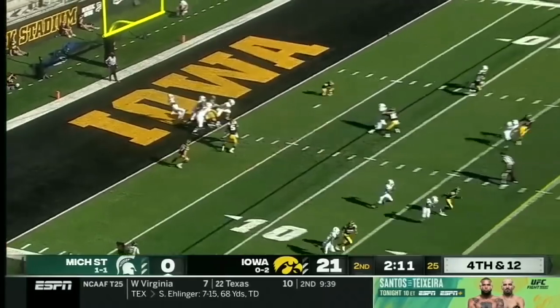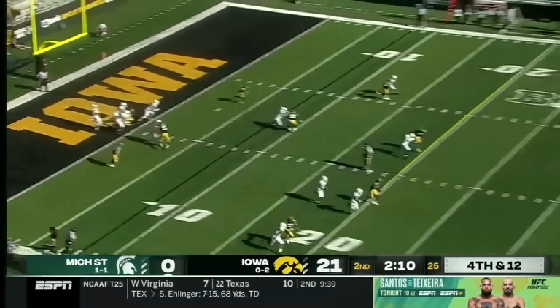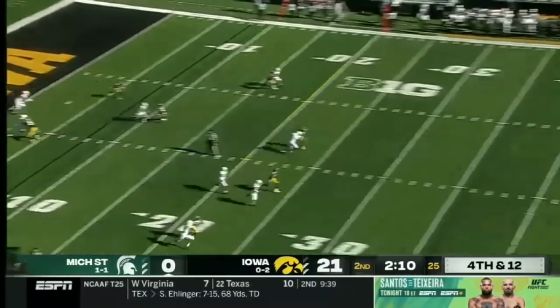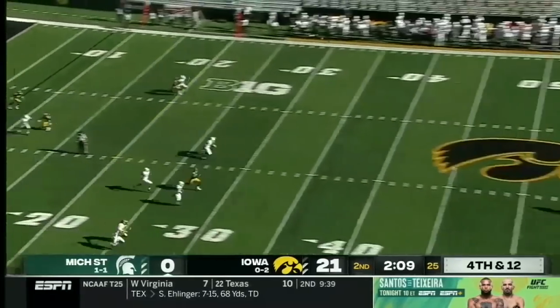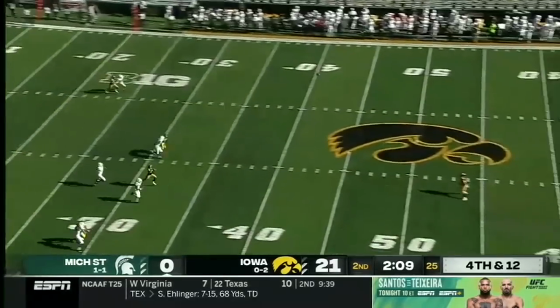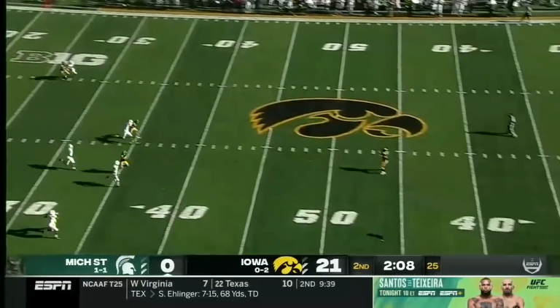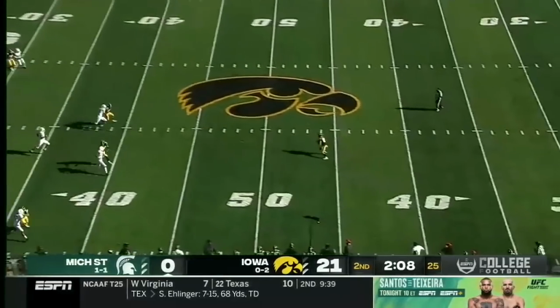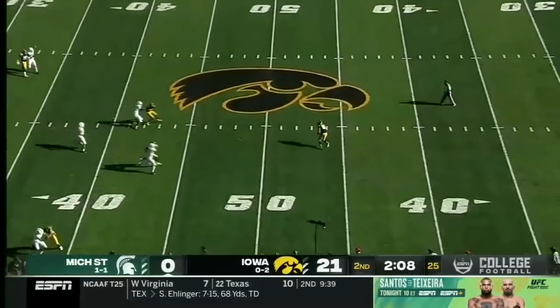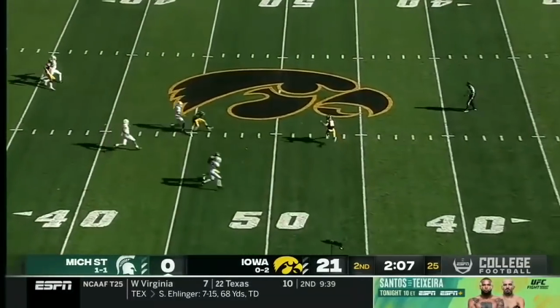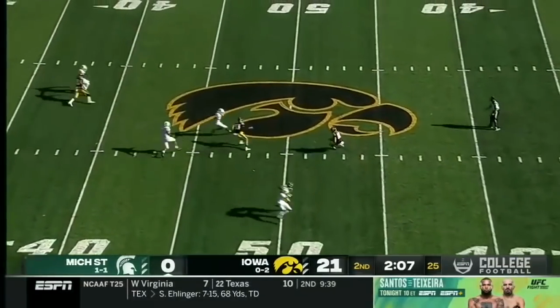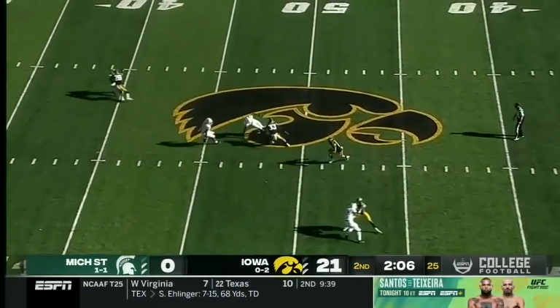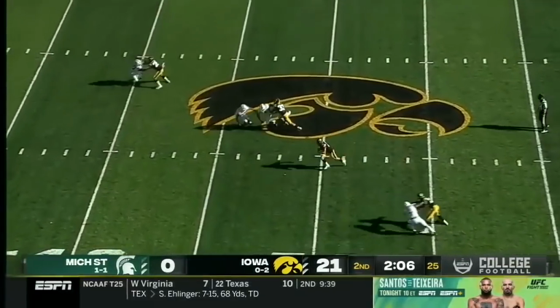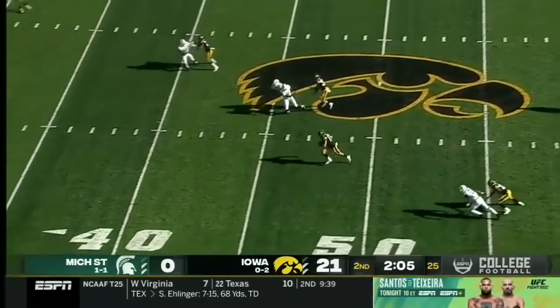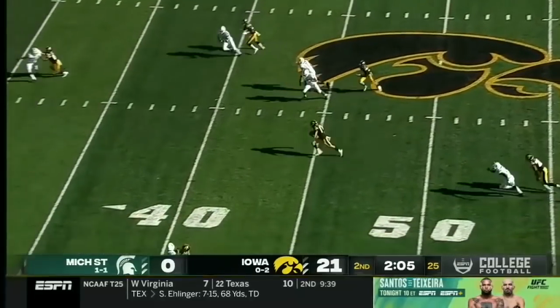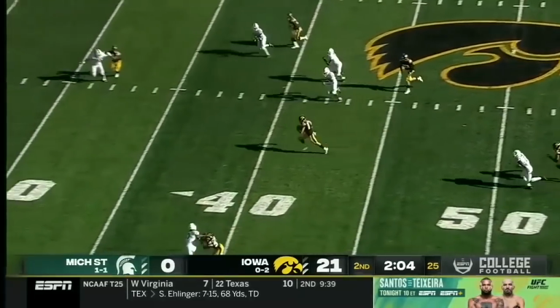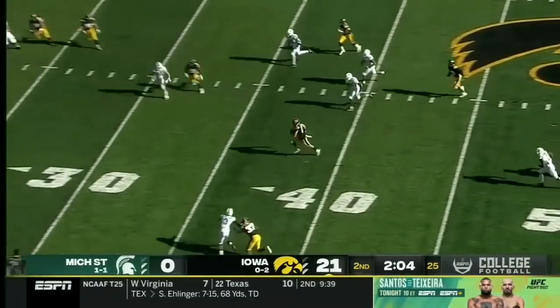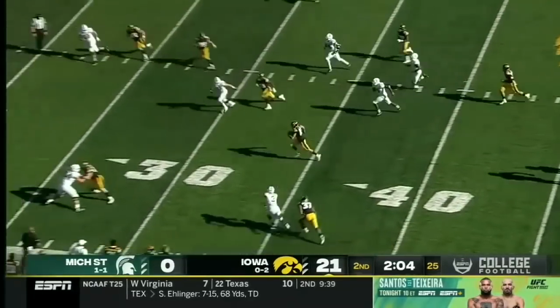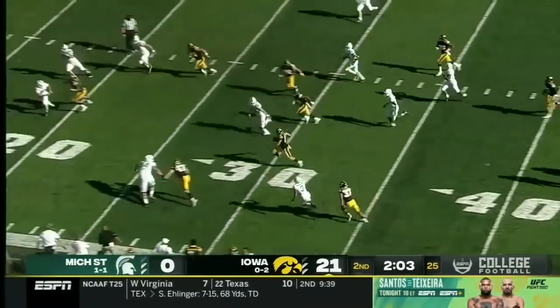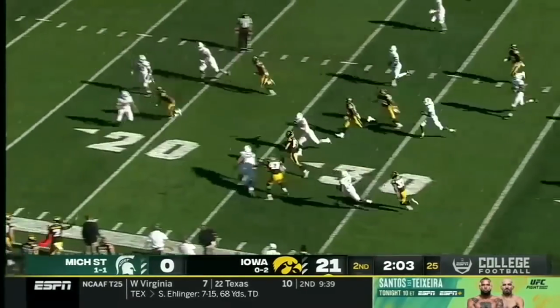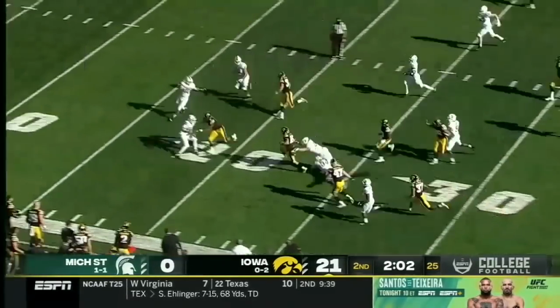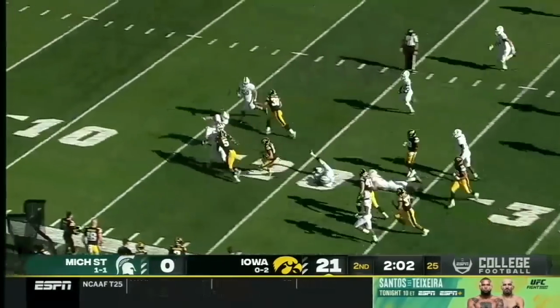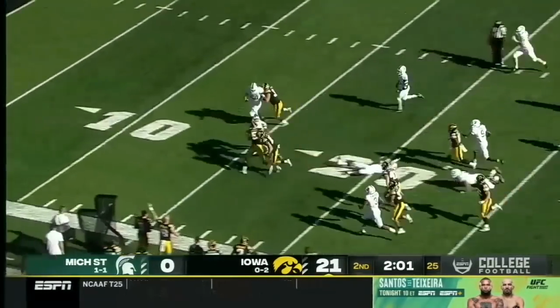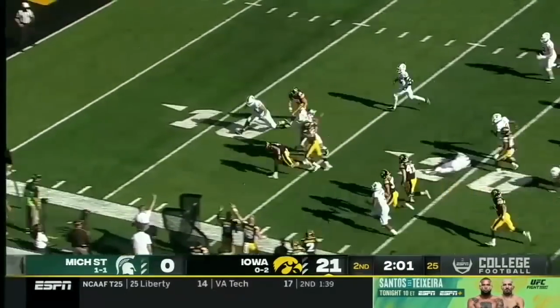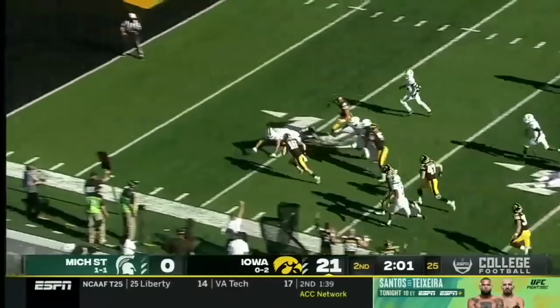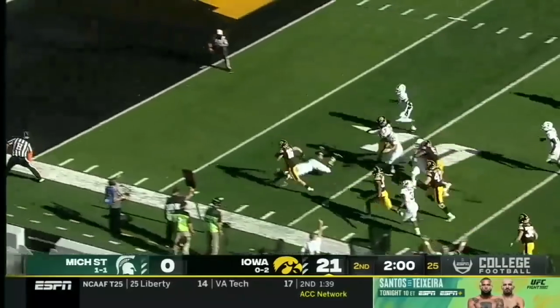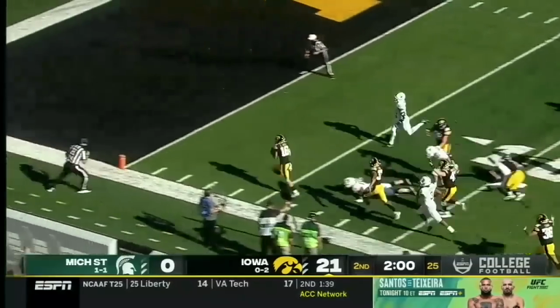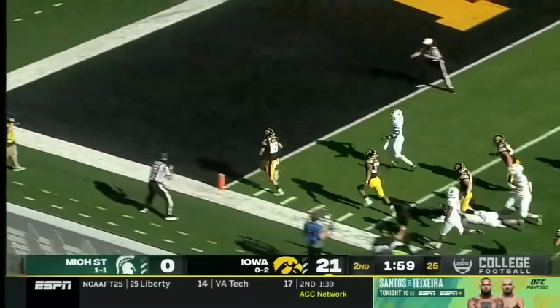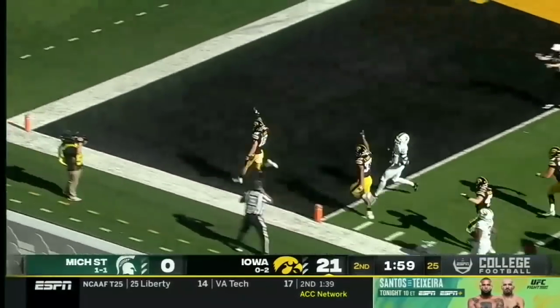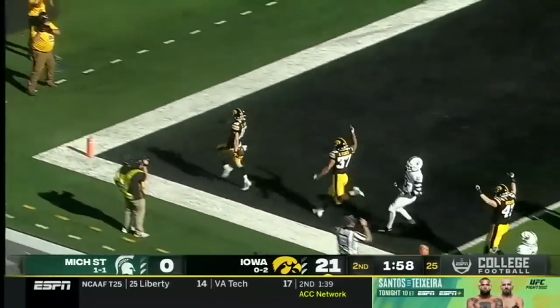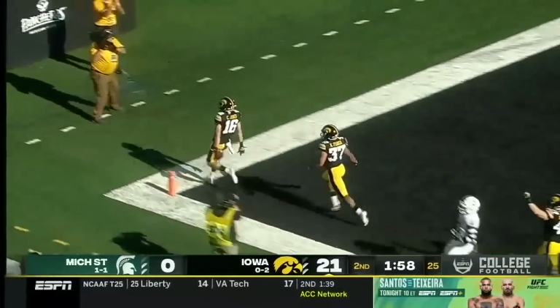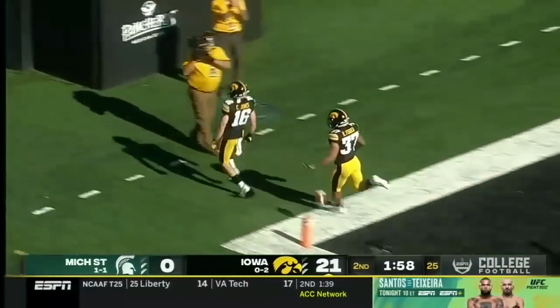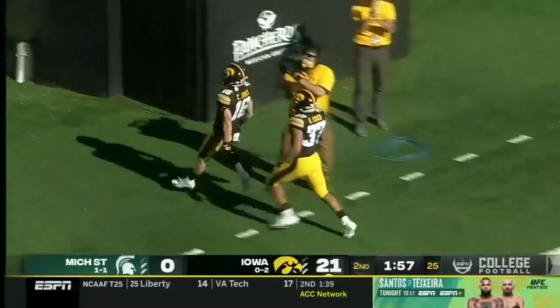Going to the receivers — Erringer with a line drive. Jones has been a weapon changing field position for Iowa, and he has a head of steam here inside the 10-yard line with a pylon — and in for the touchdown.